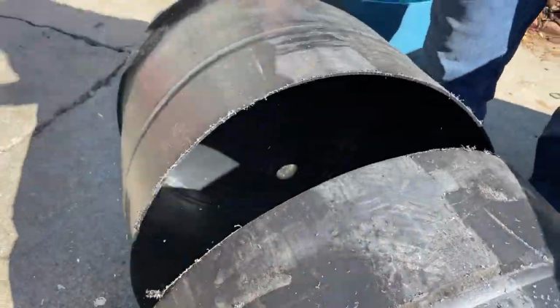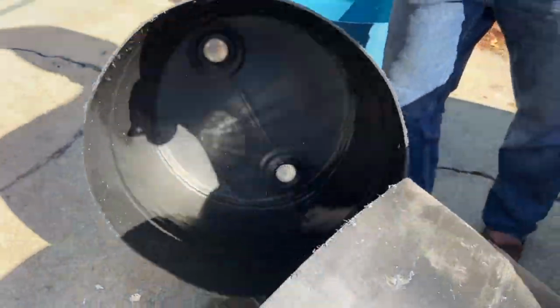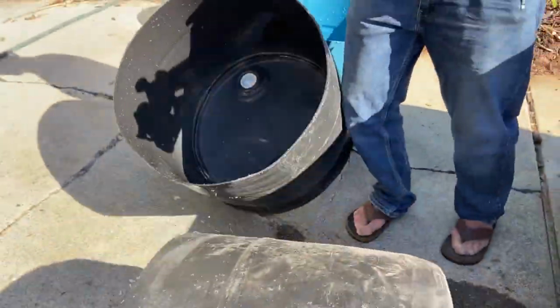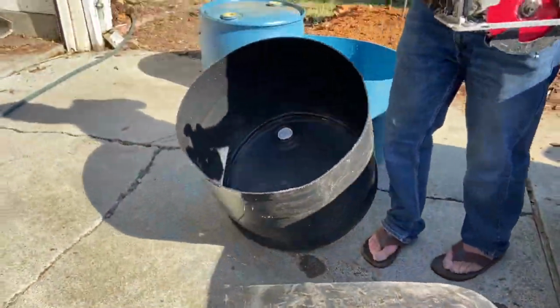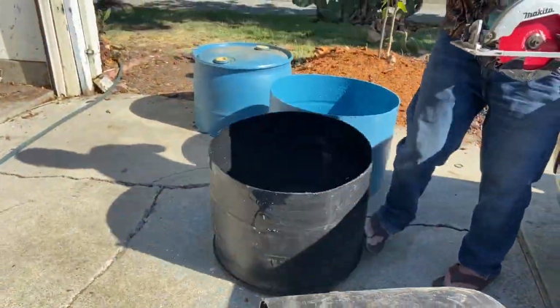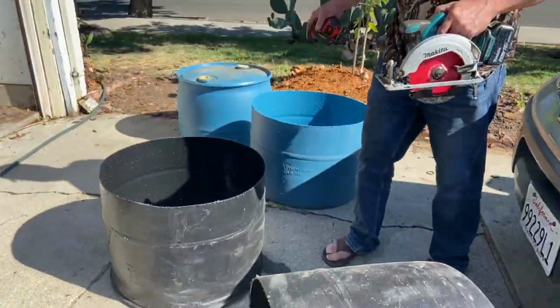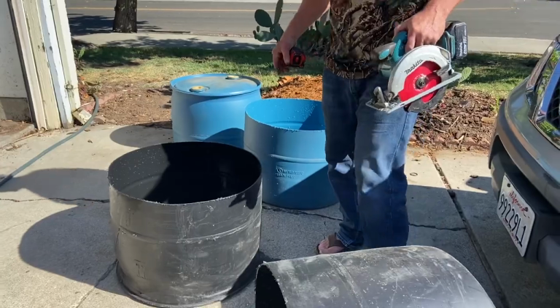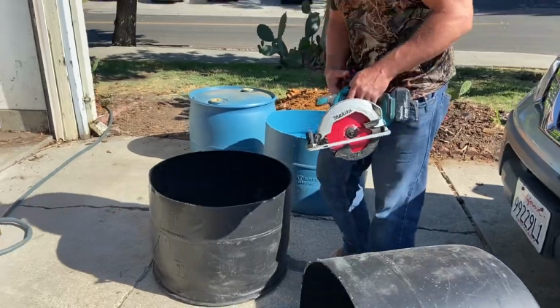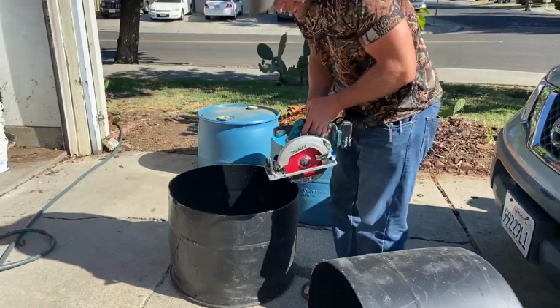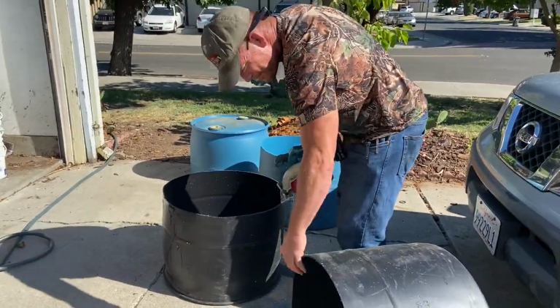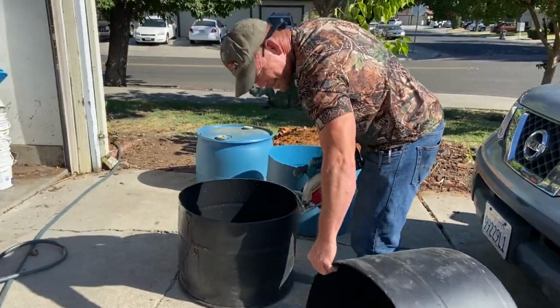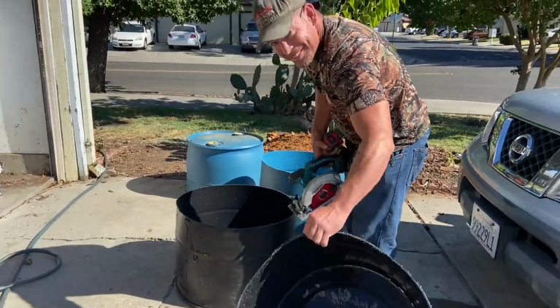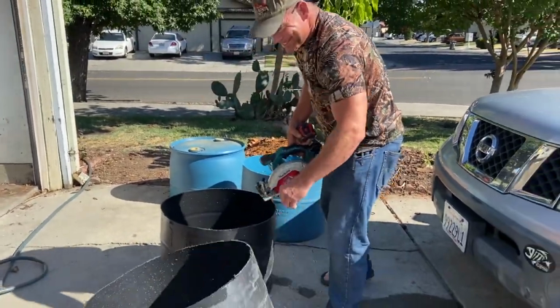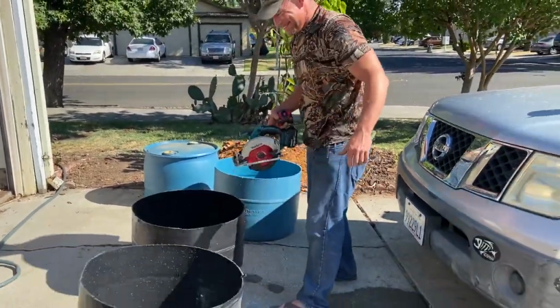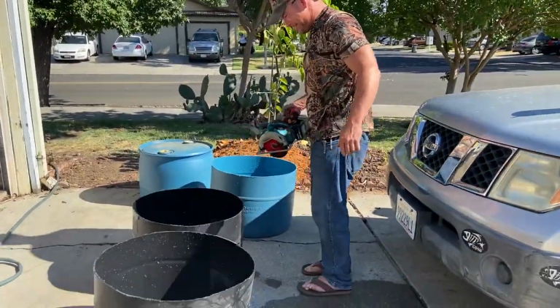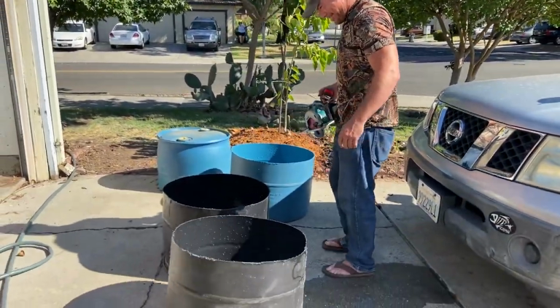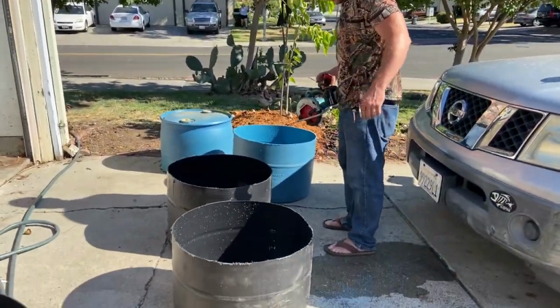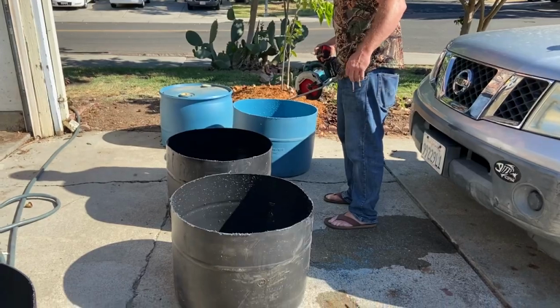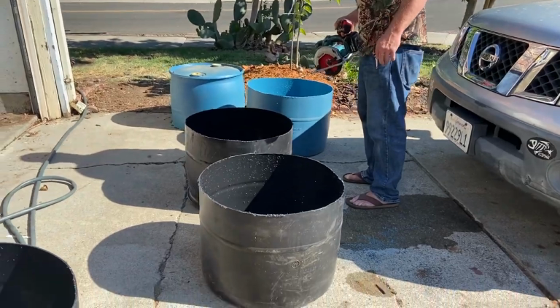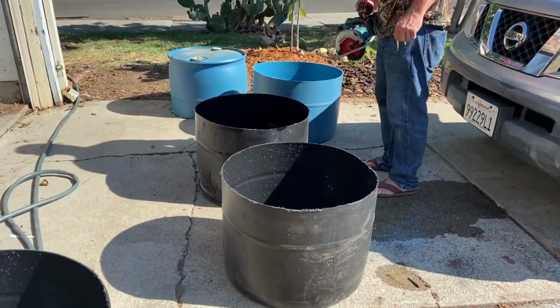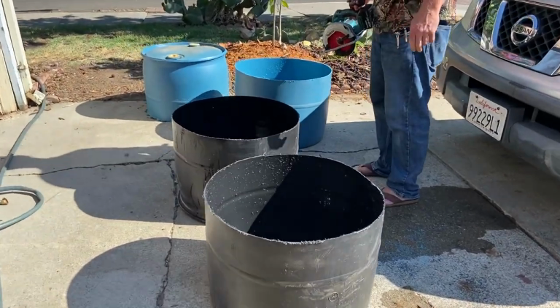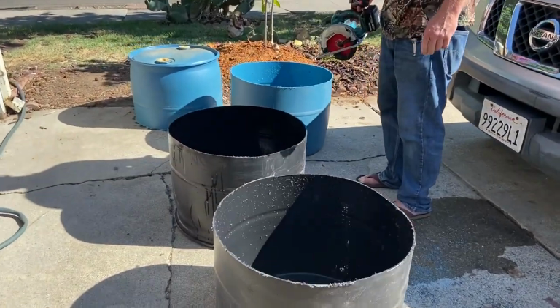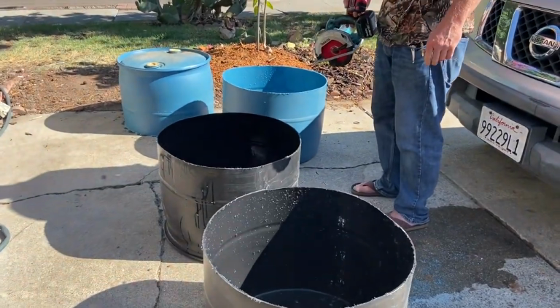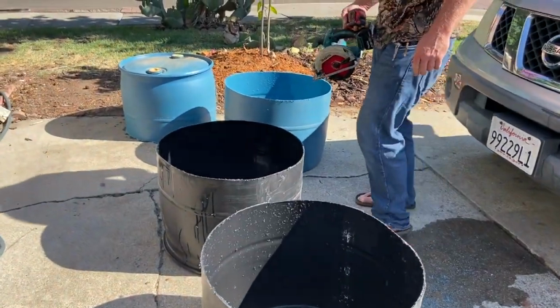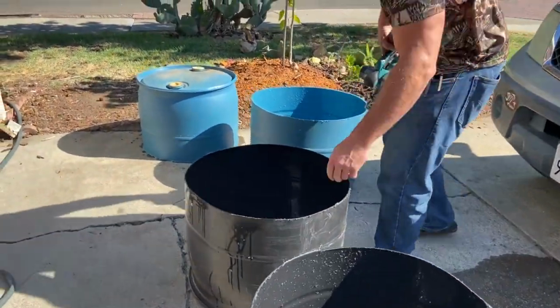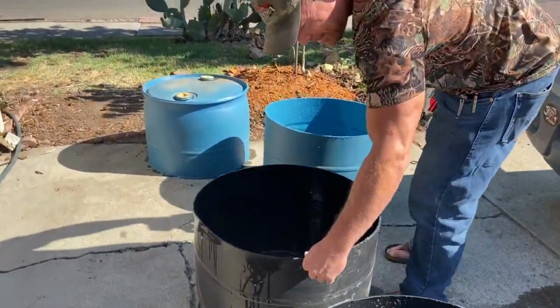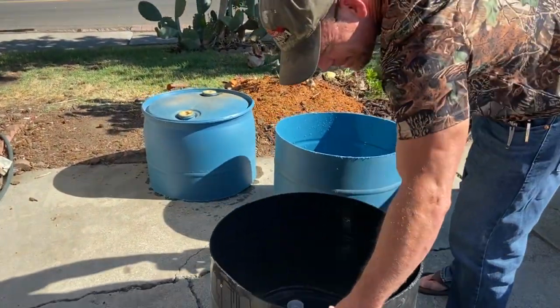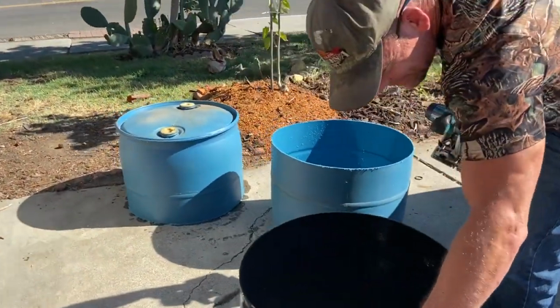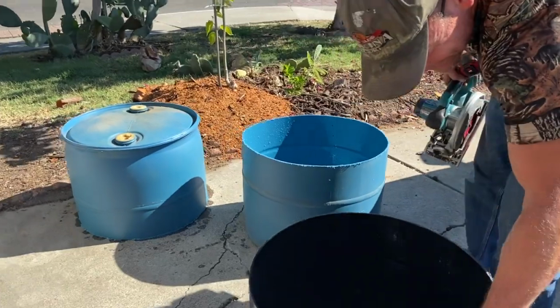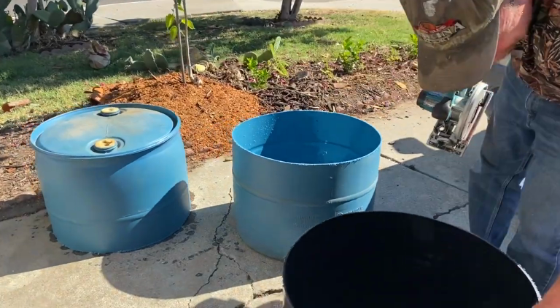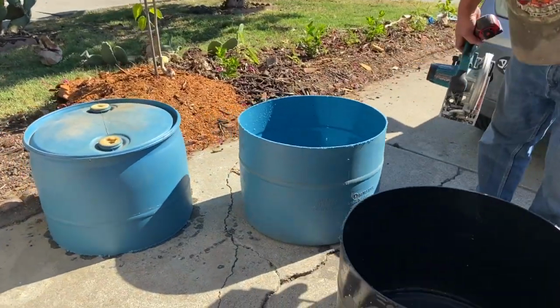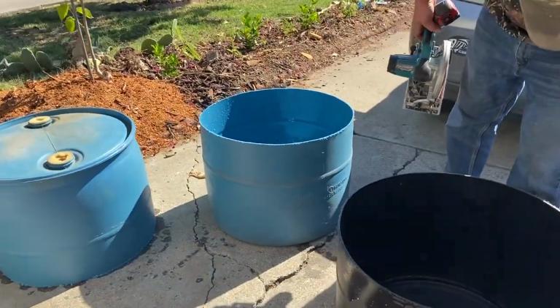And just like that, look at that. My awesome brother-in-law Will cuts the 55-gallon drum in half like with one hand tied behind his back. I think it's bad.